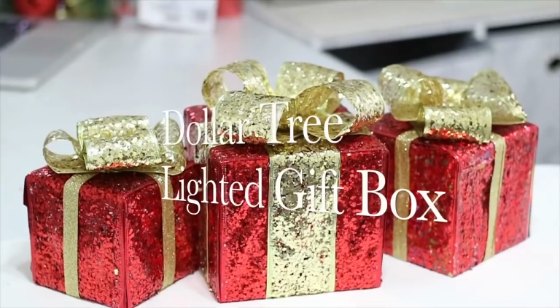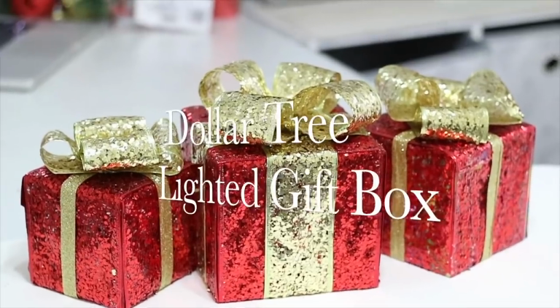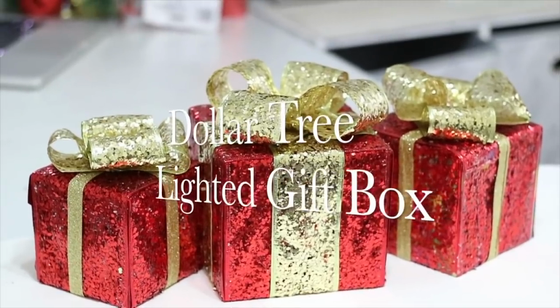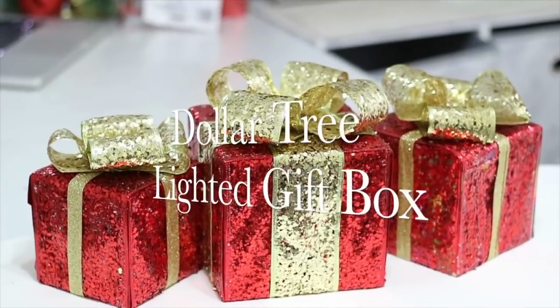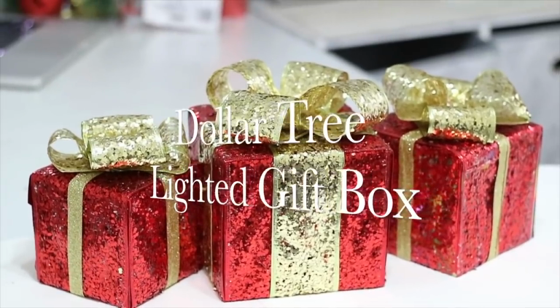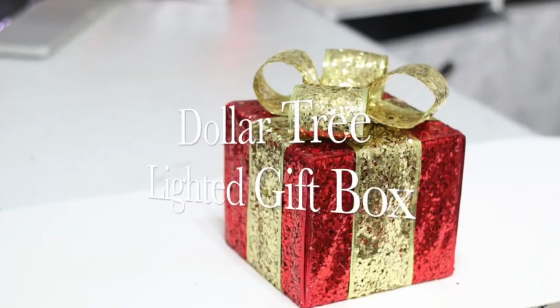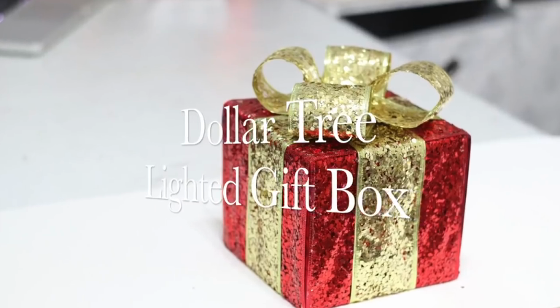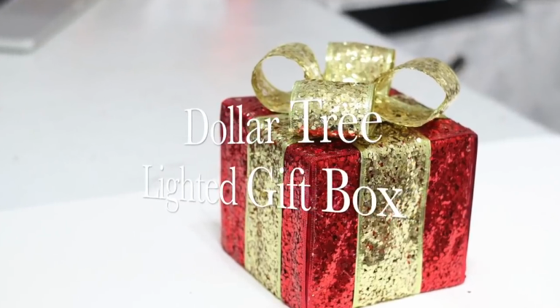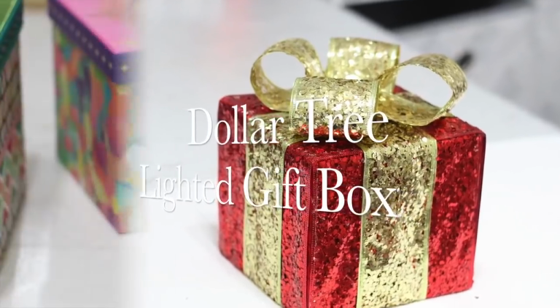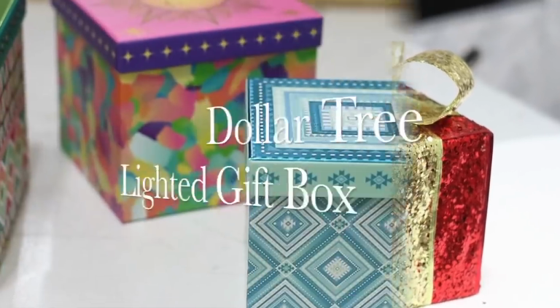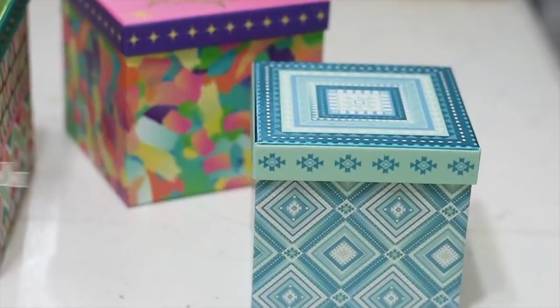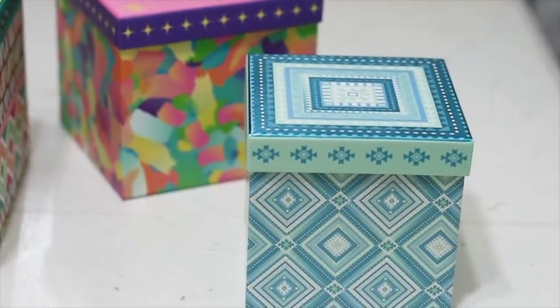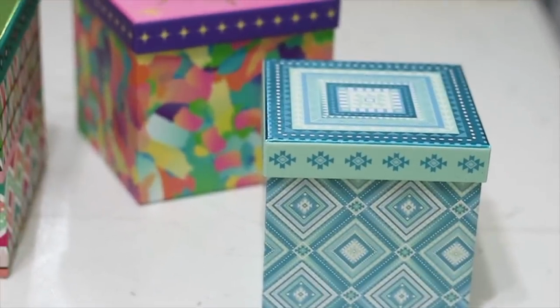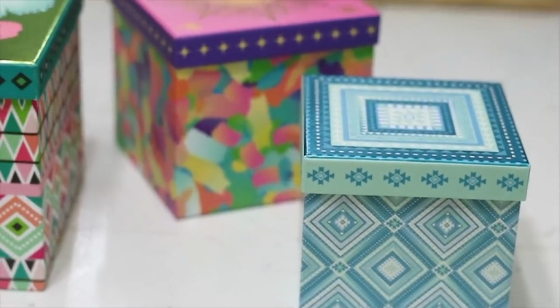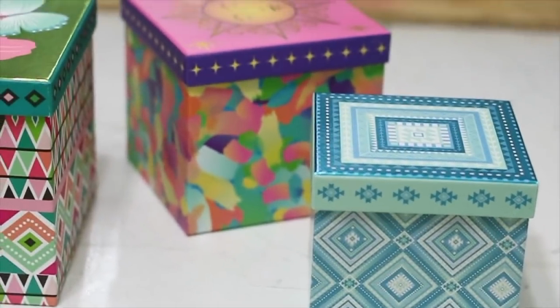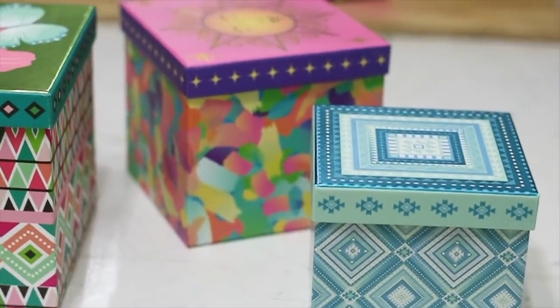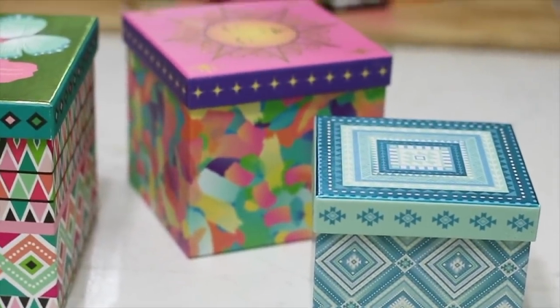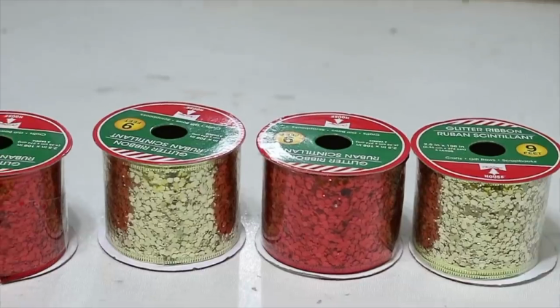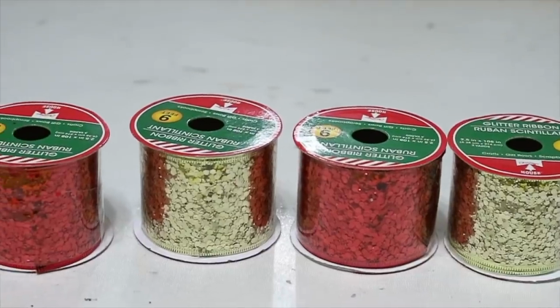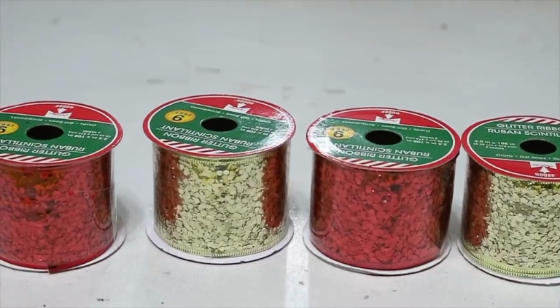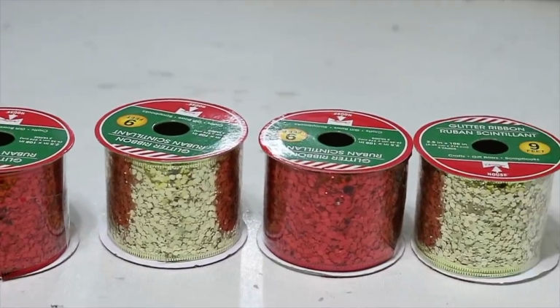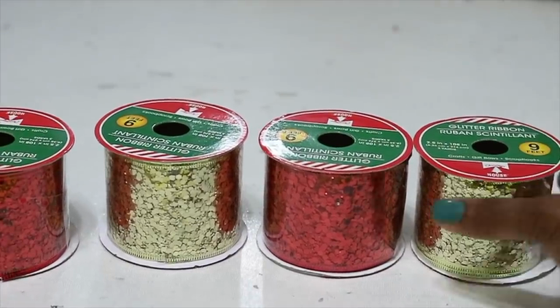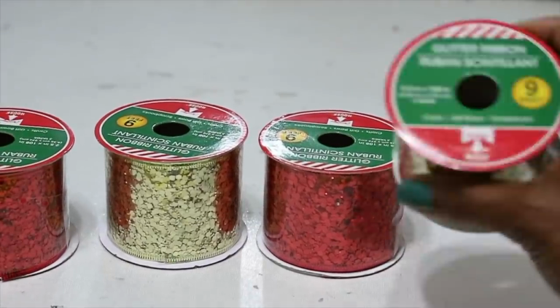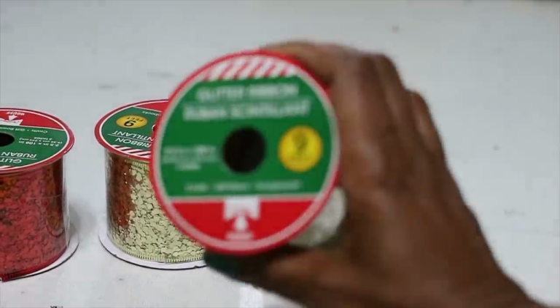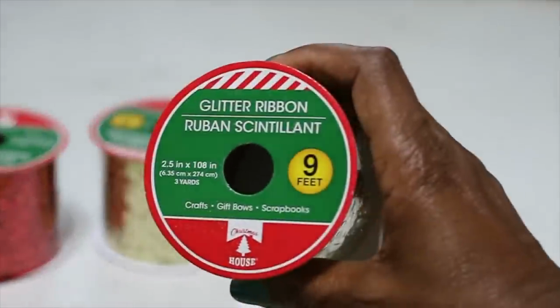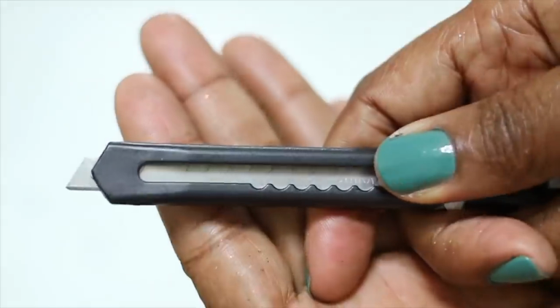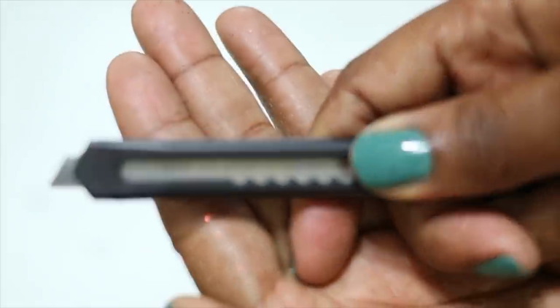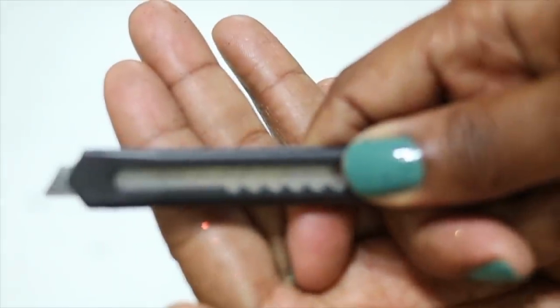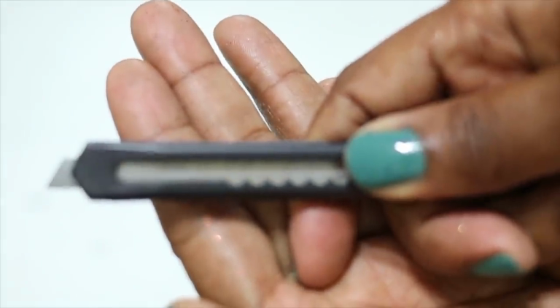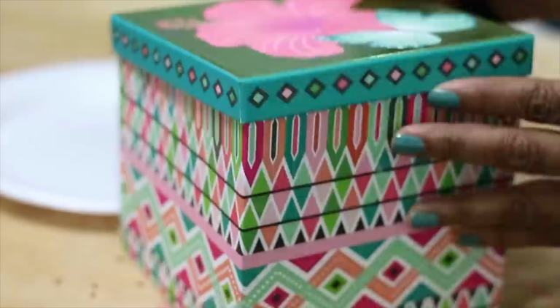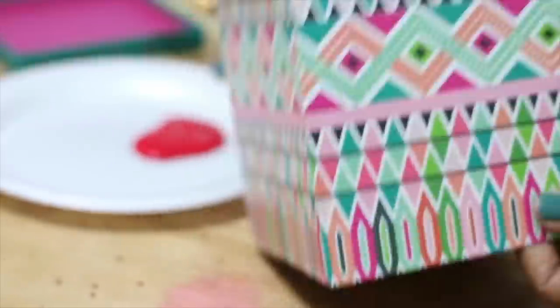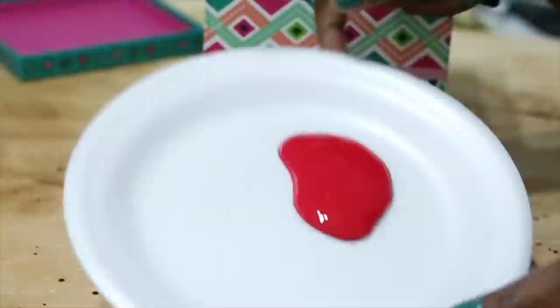Hello everyone! I'm going to show you how I made these lighted gift boxes with everything from the Dollar Tree. Everything that I use for this project is listed in the description box.